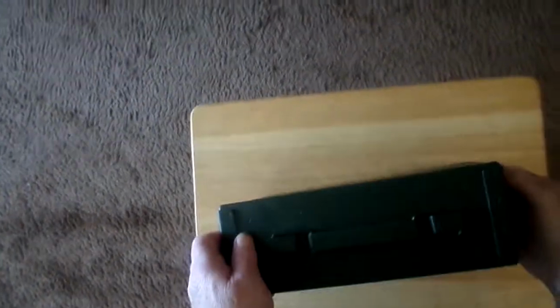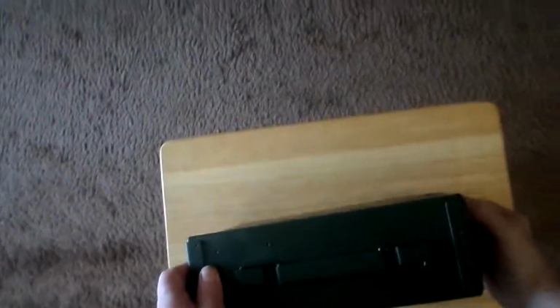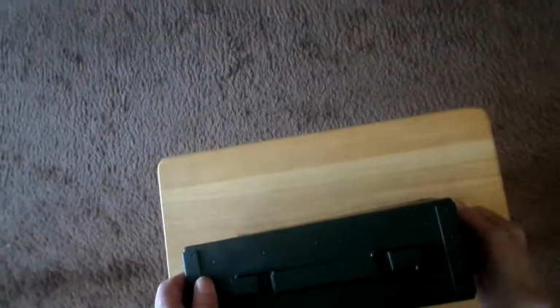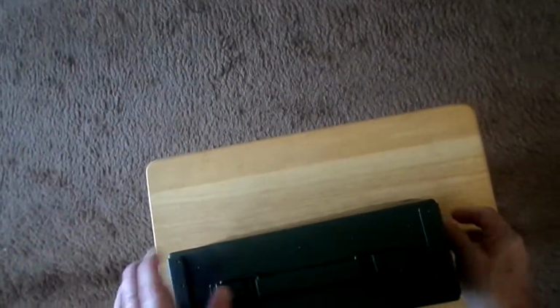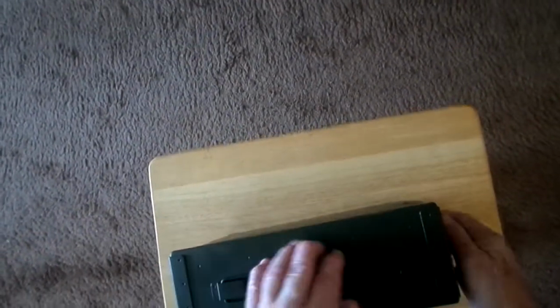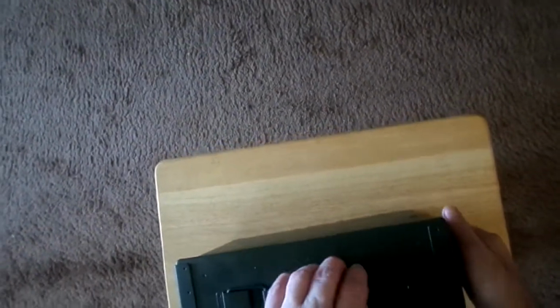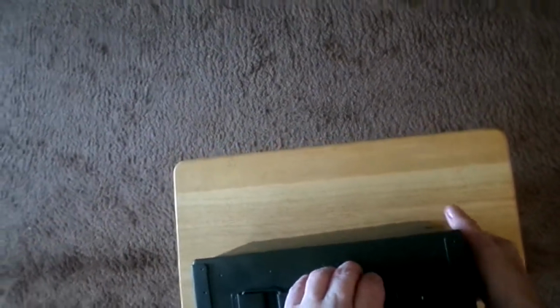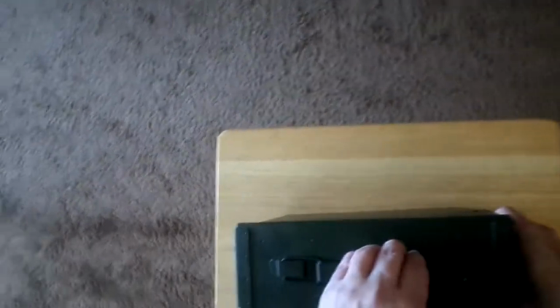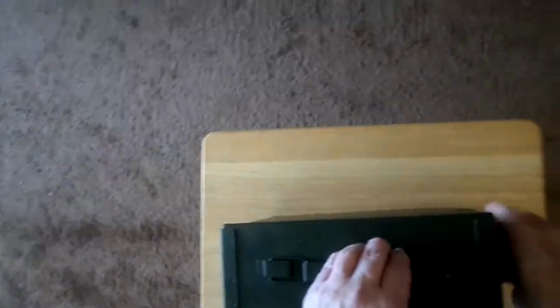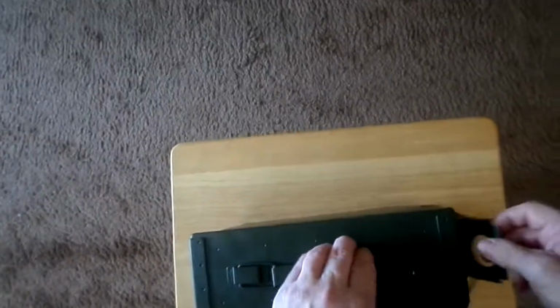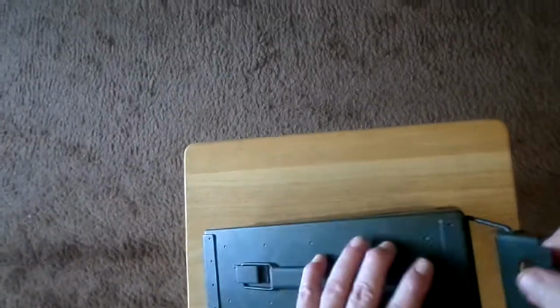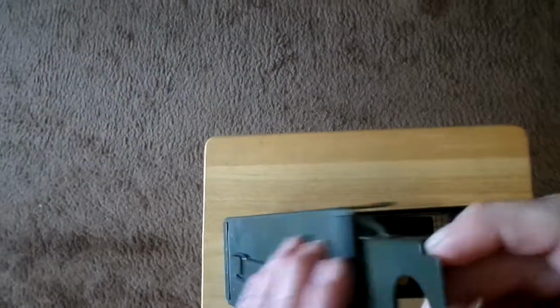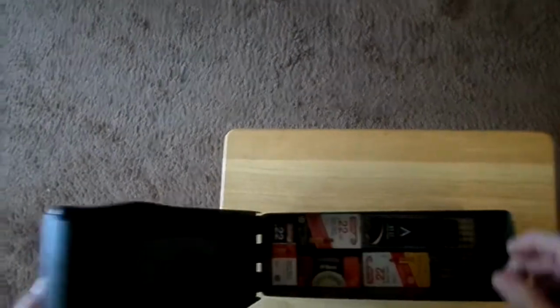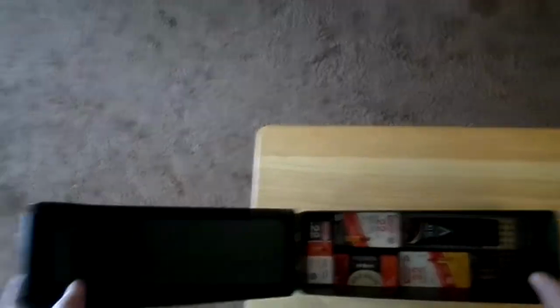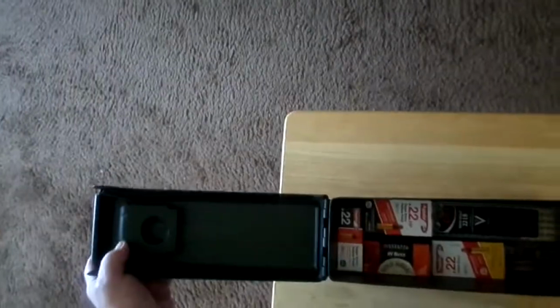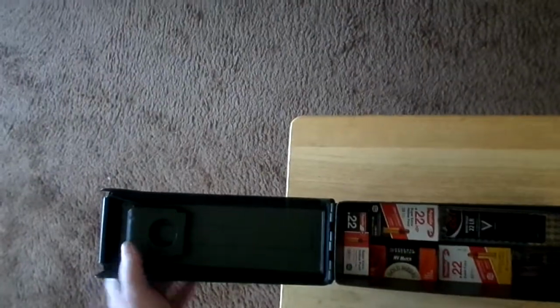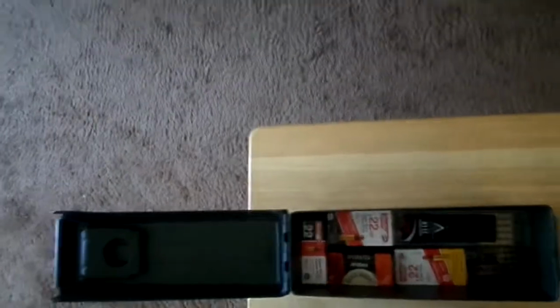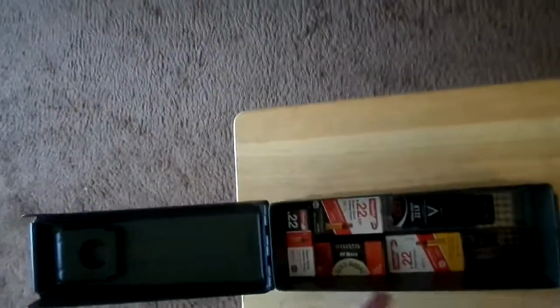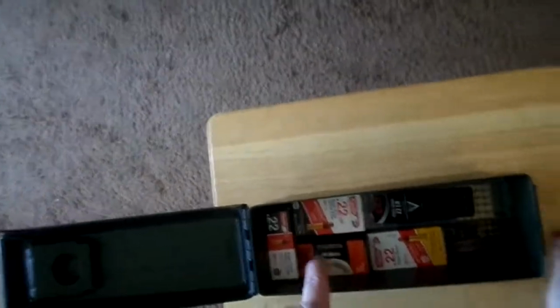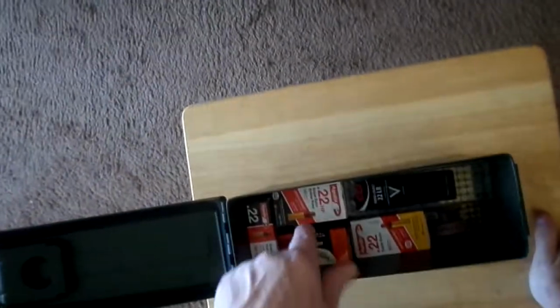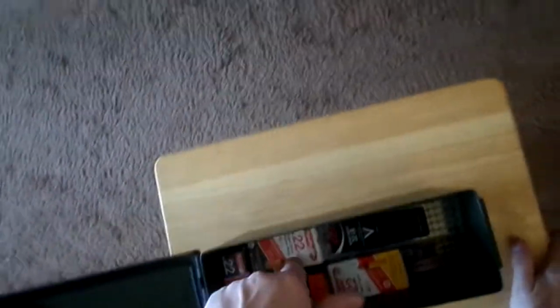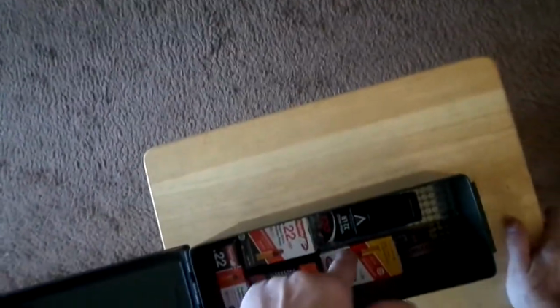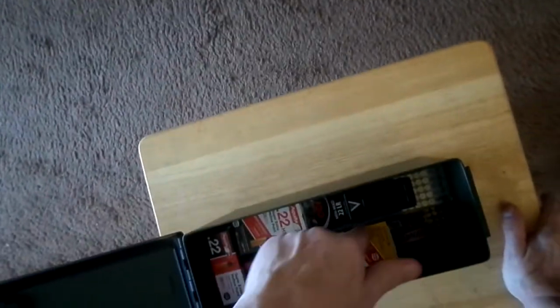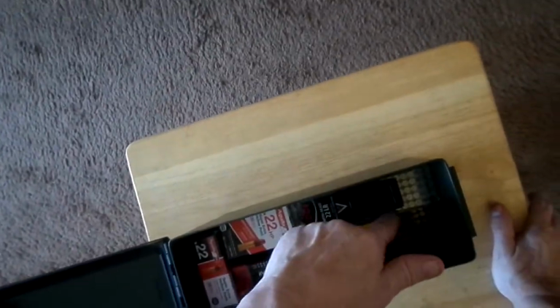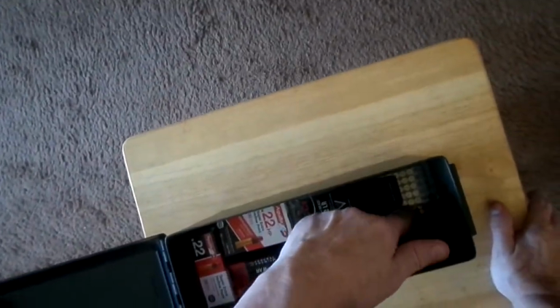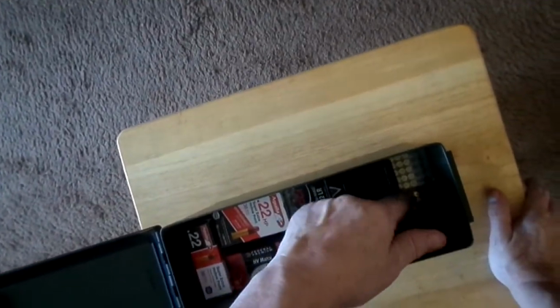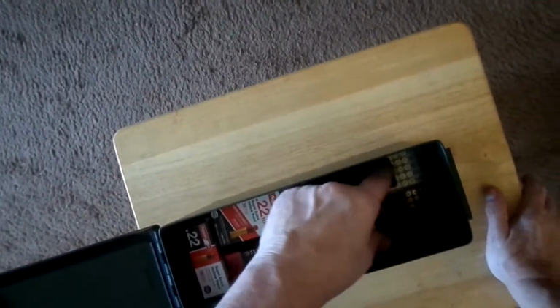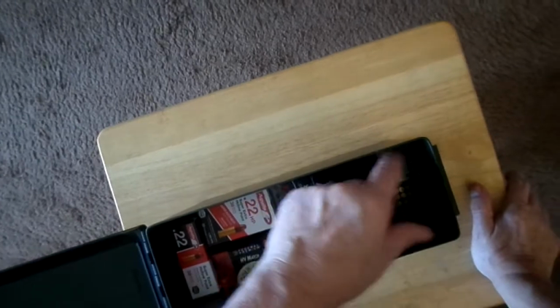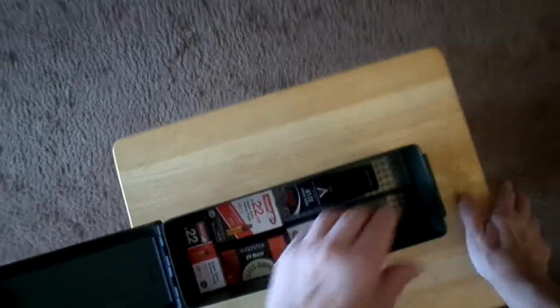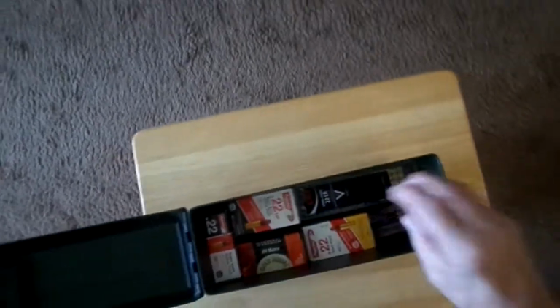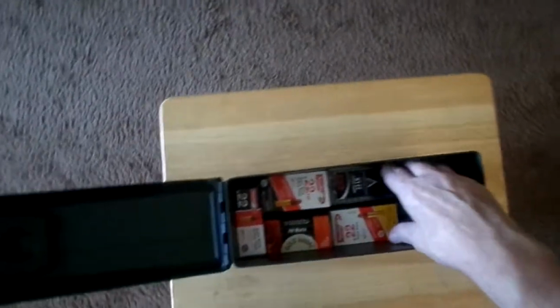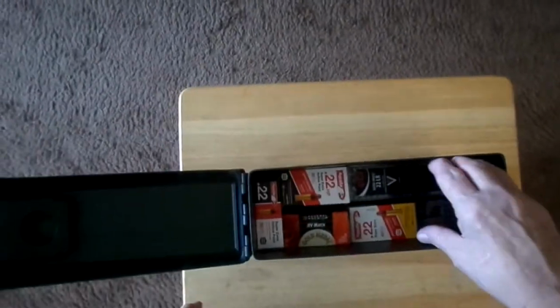Let's open it up and look inside. Right now I've got a little over a thousand rounds of .22LRs in here, and I've got a lot of room to spare.